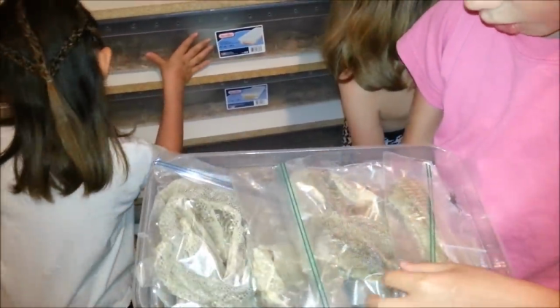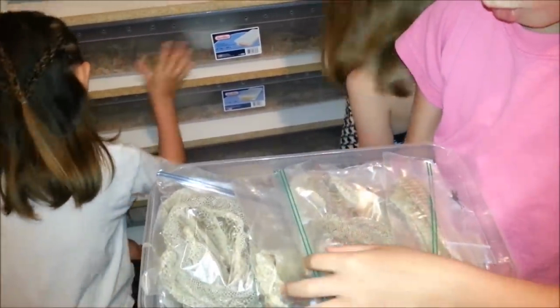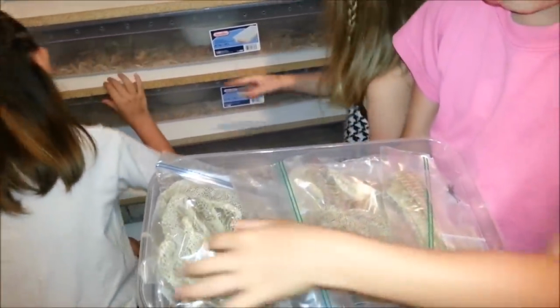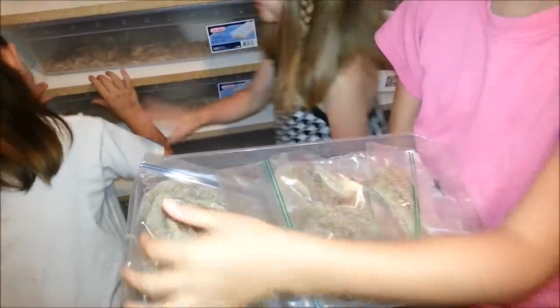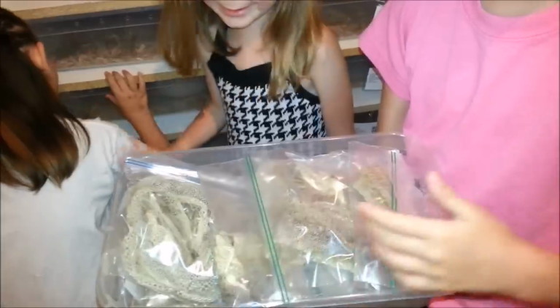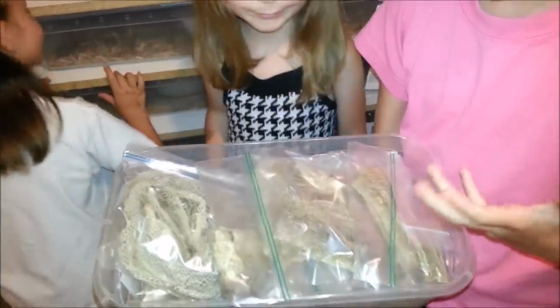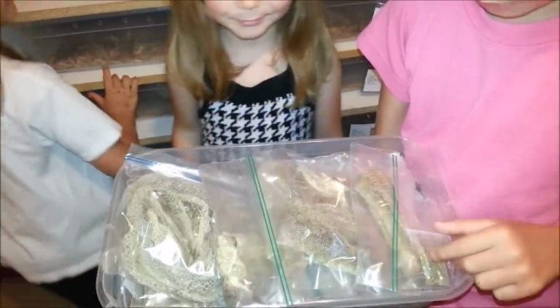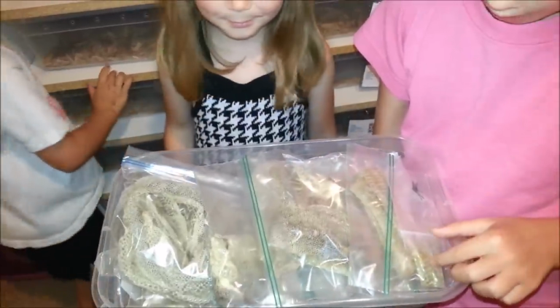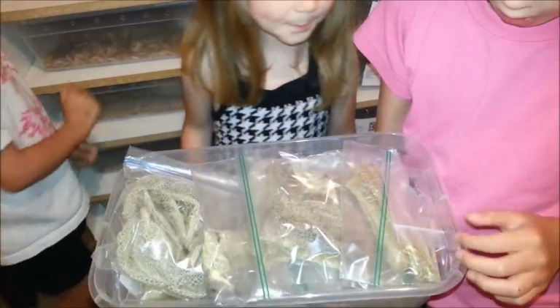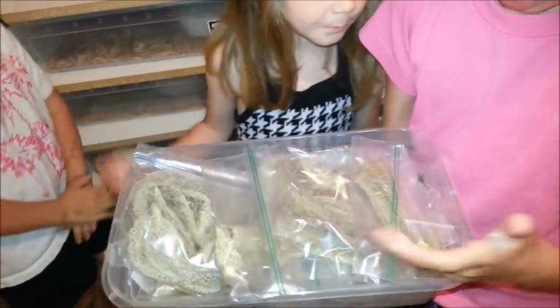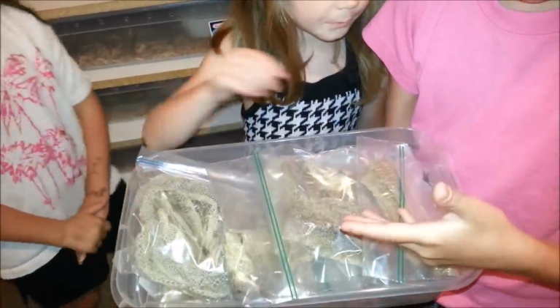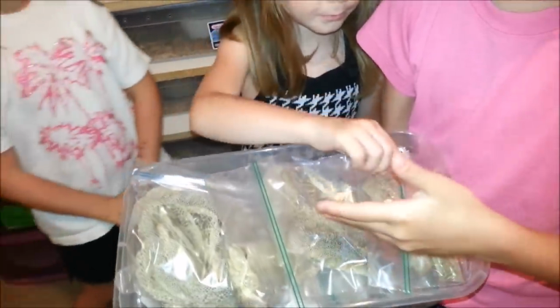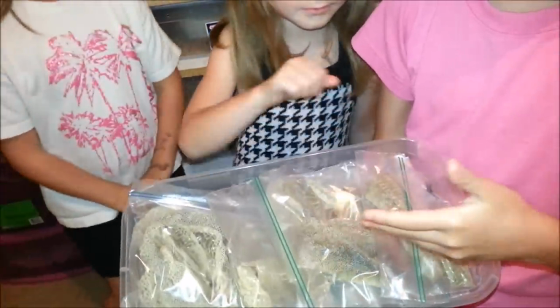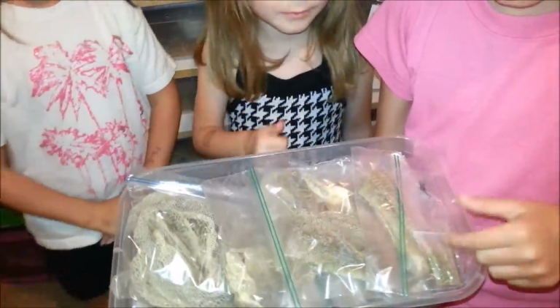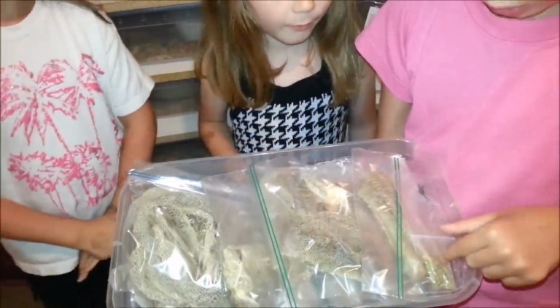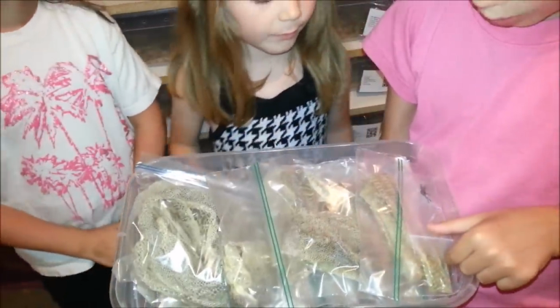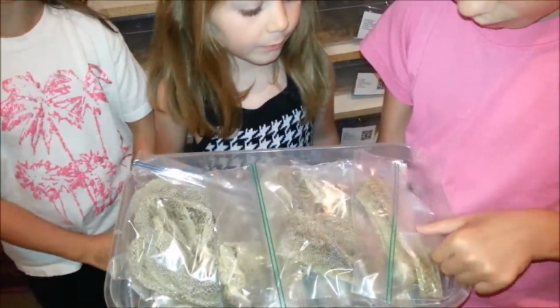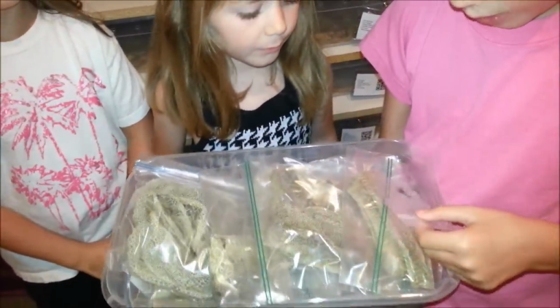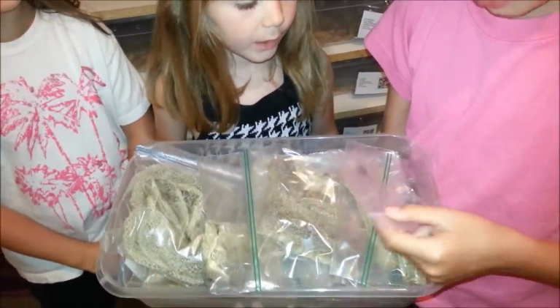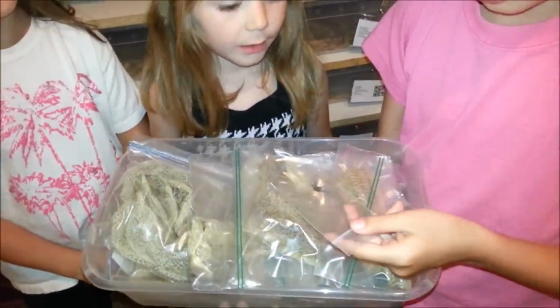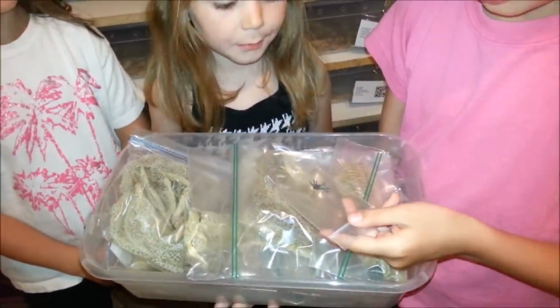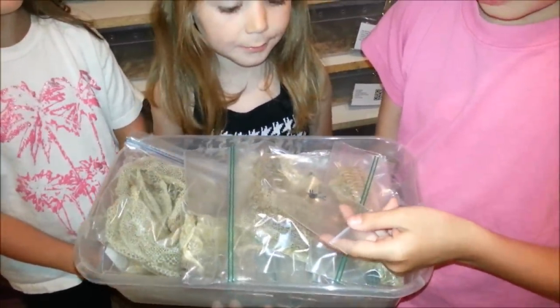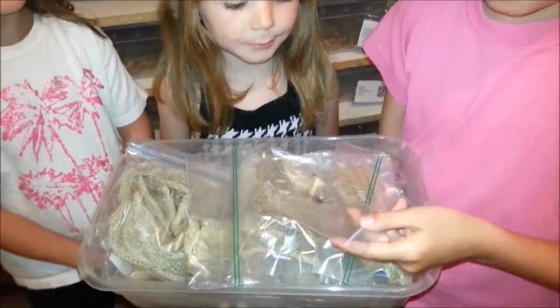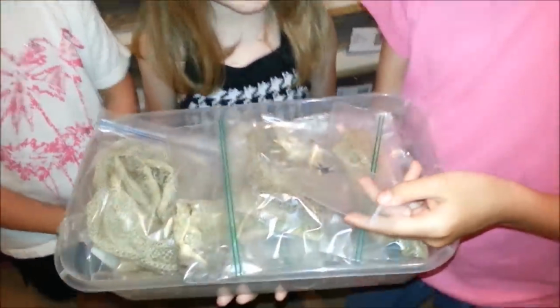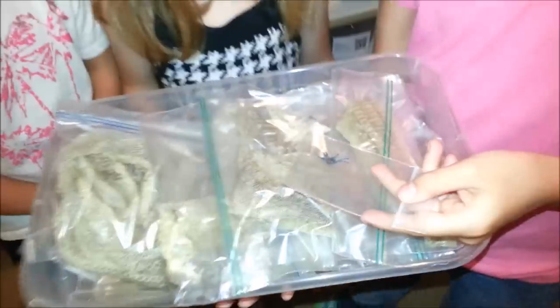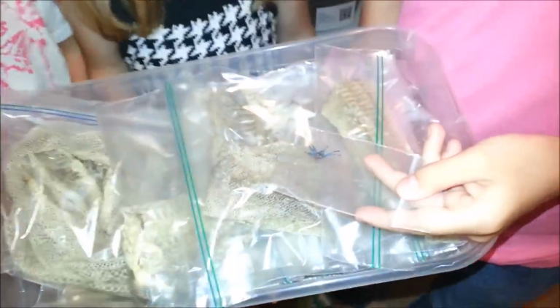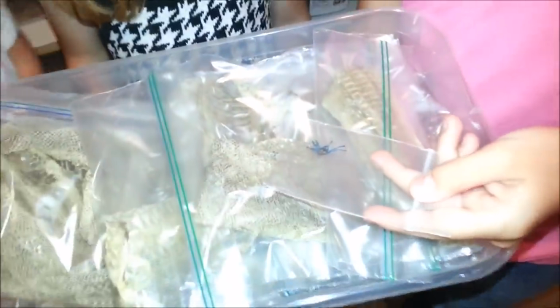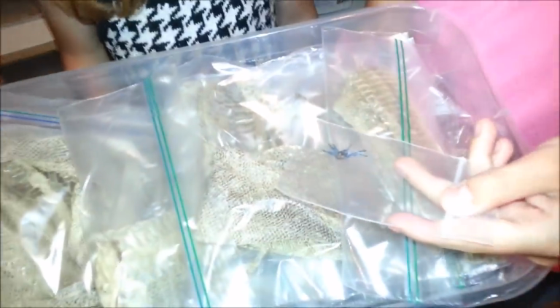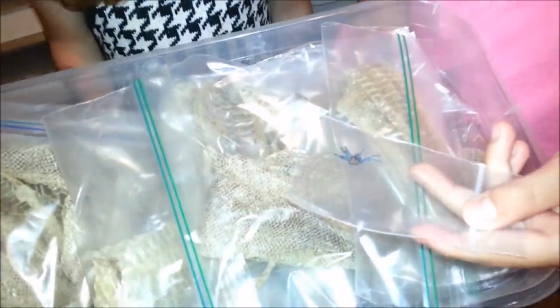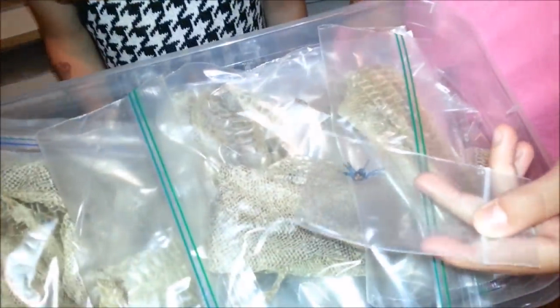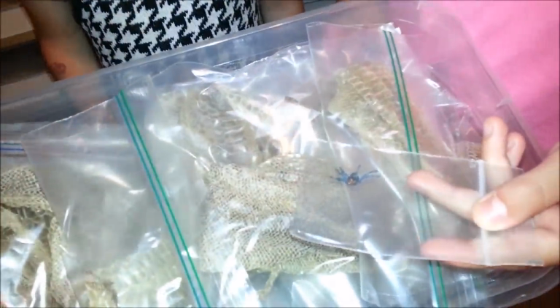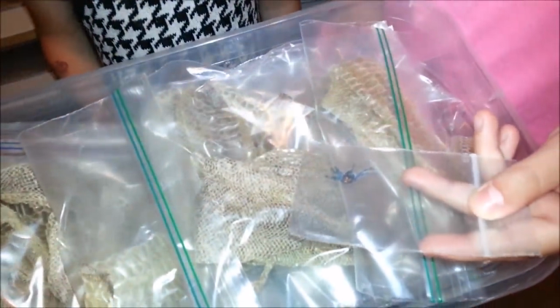Here's where we keep our snake skins. We keep these for projects and we have almost all of our snakes' sheds — when they're perfect we keep them, when they're not we don't. And here's our spider exoskeleton.